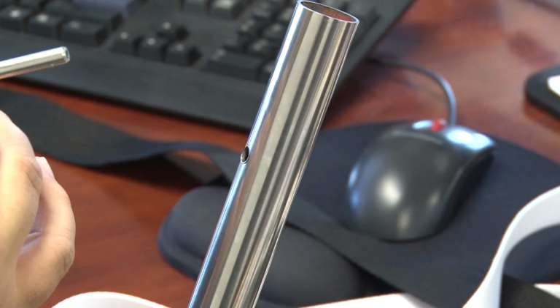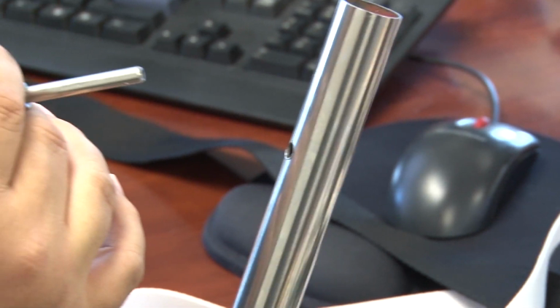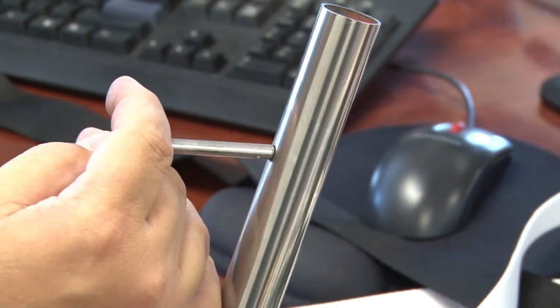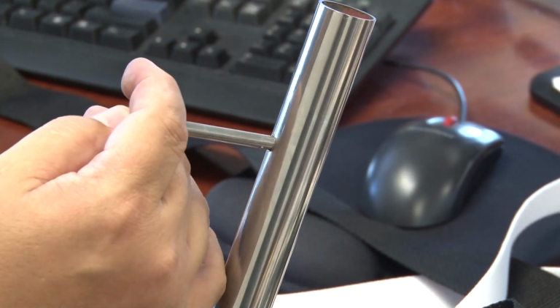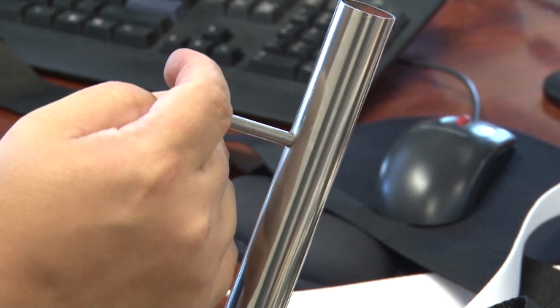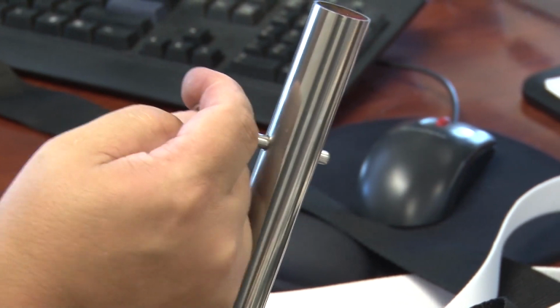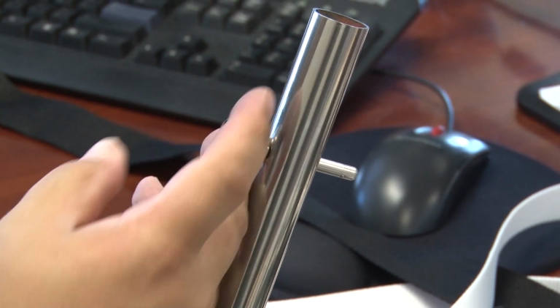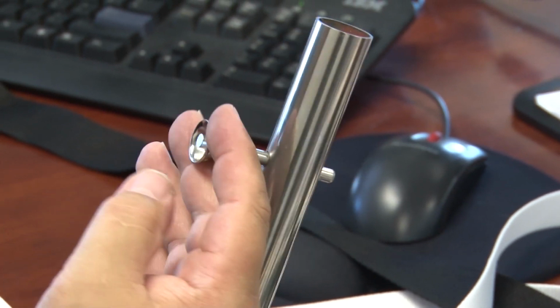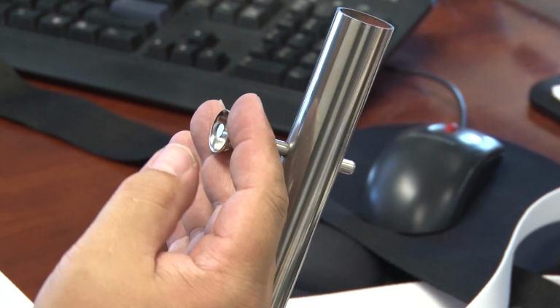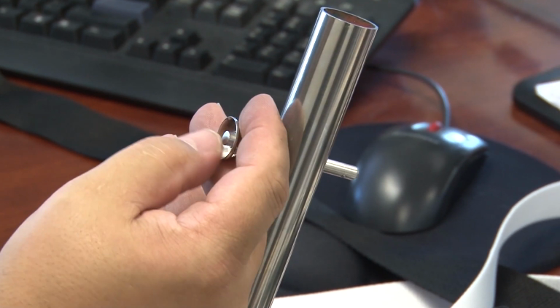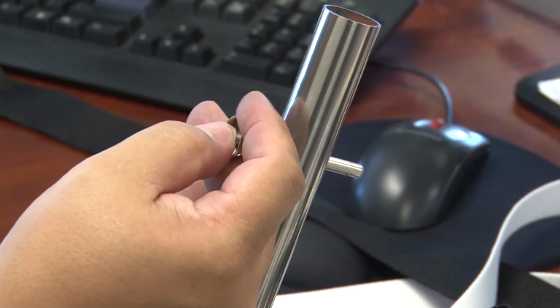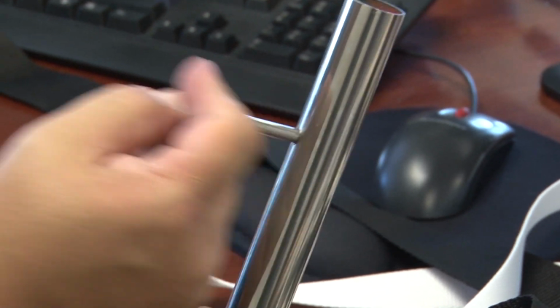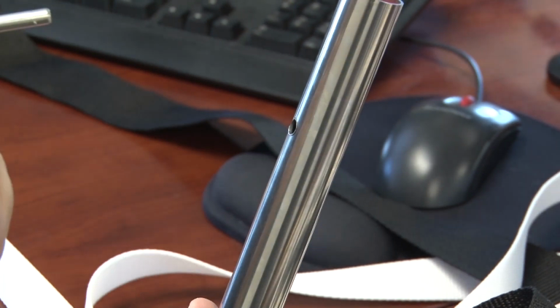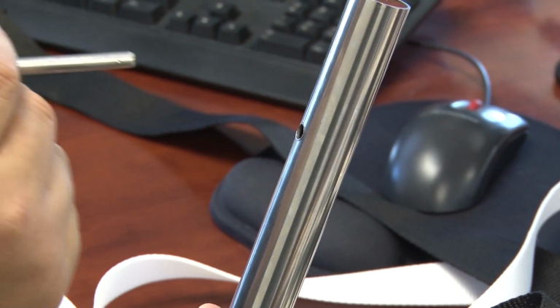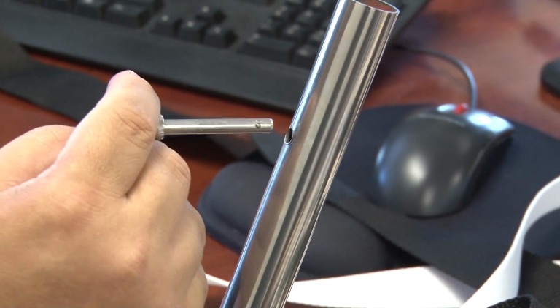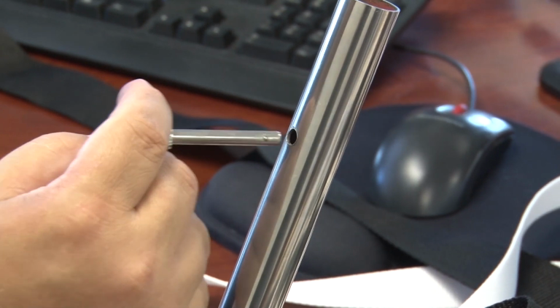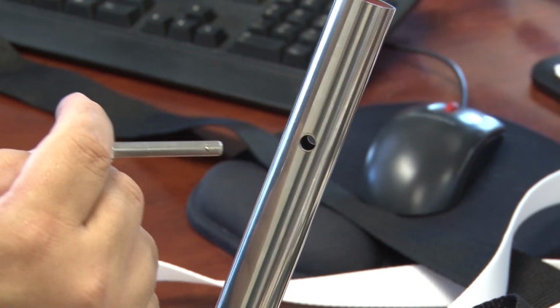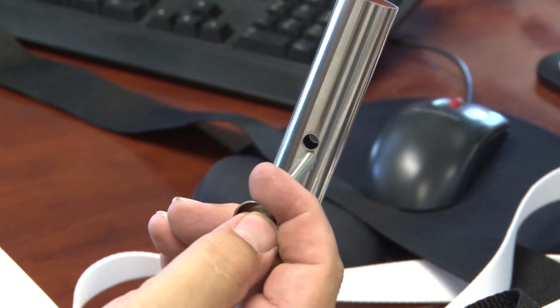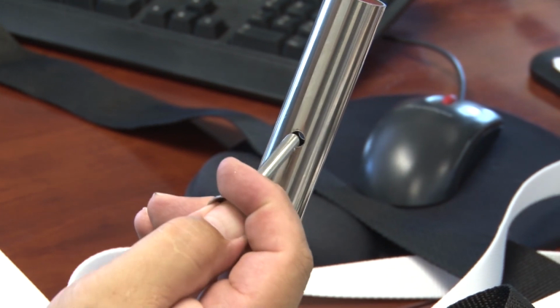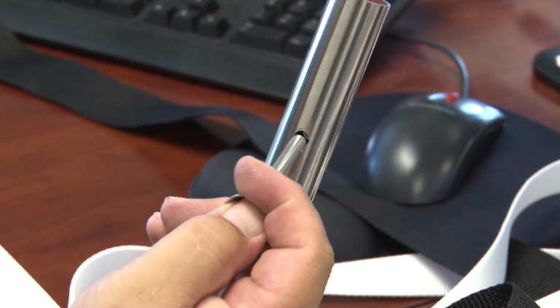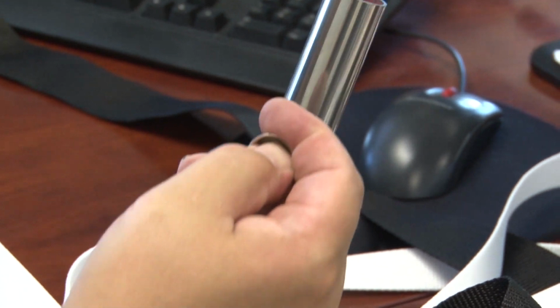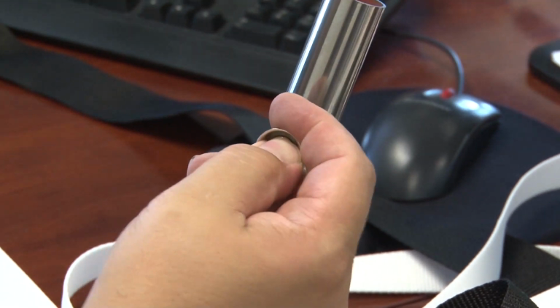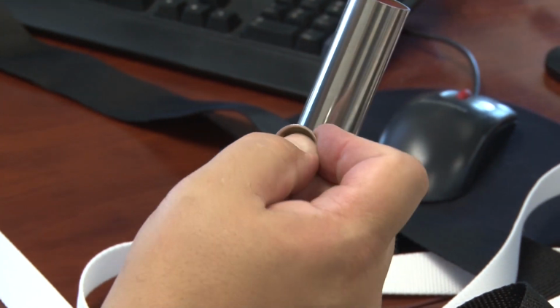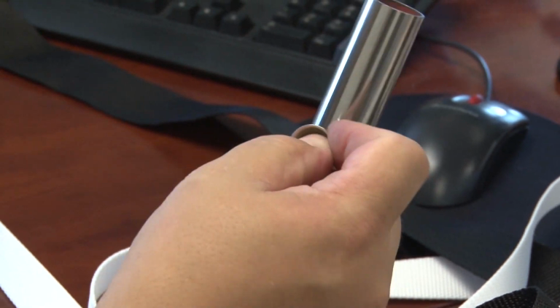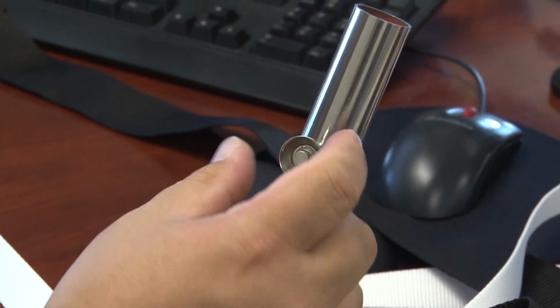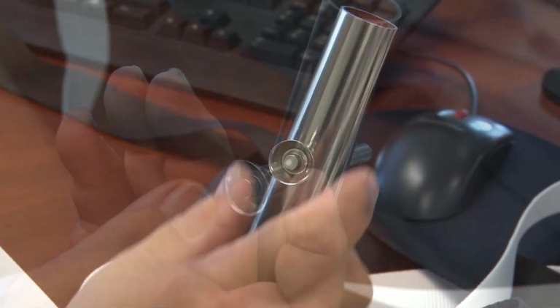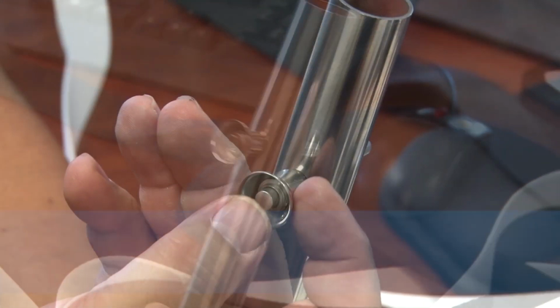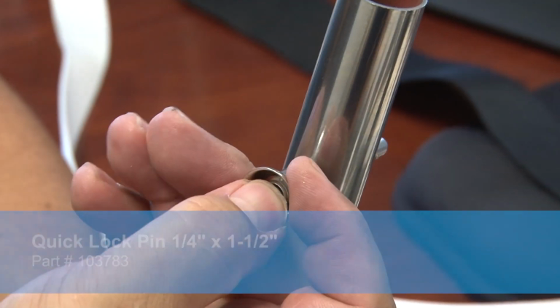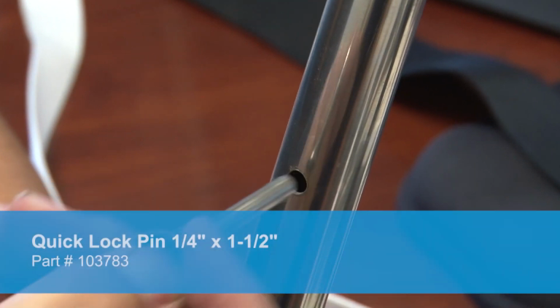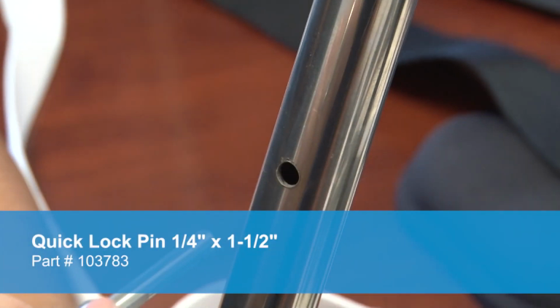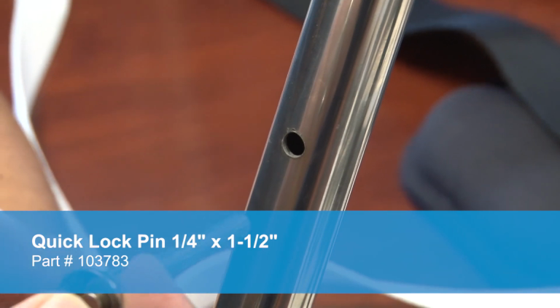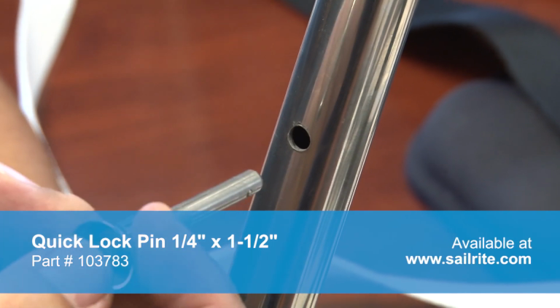Push the button and it releases. Push the button and it comes right out. Push the button and it goes right back in place.